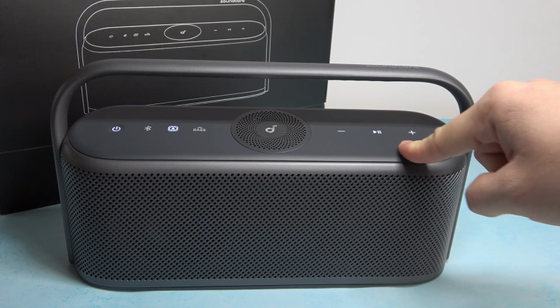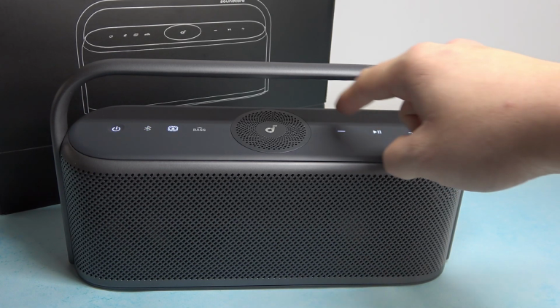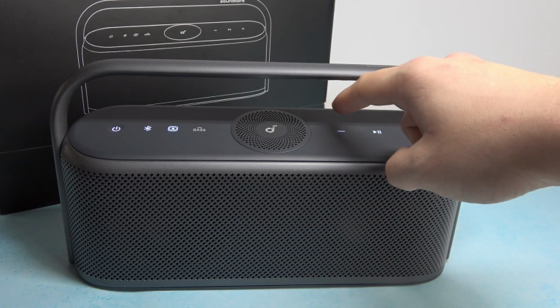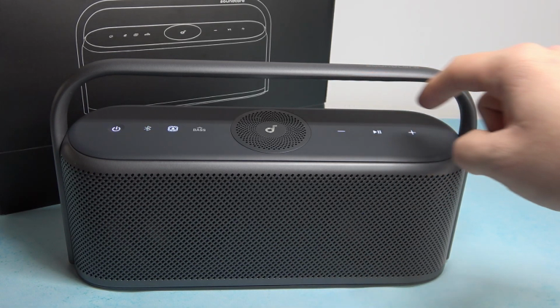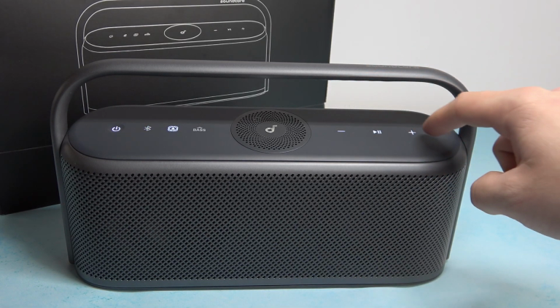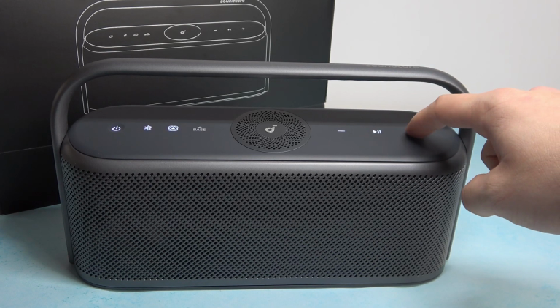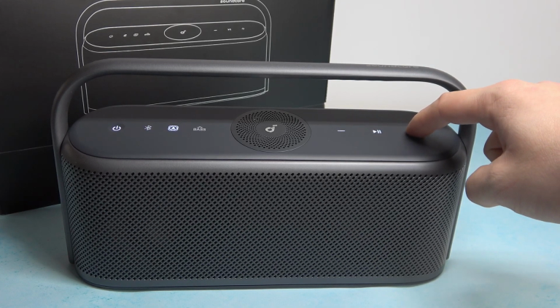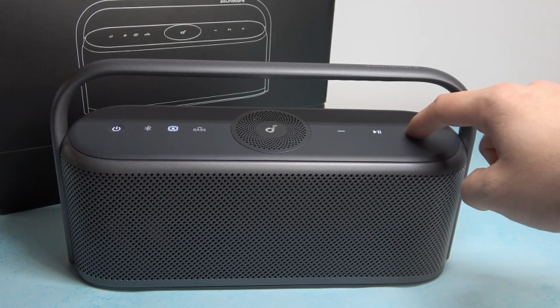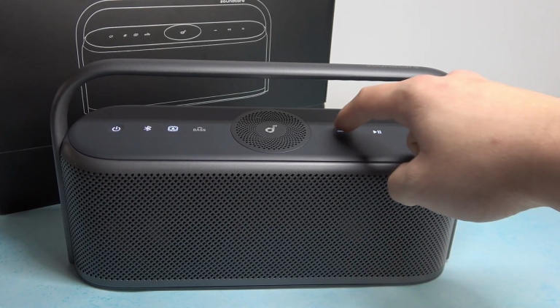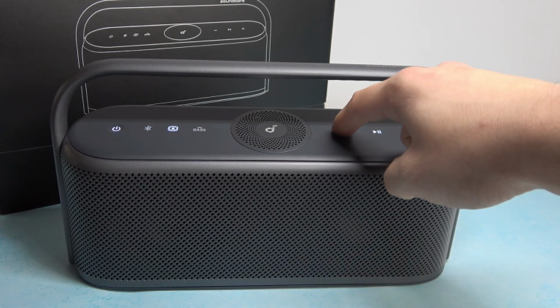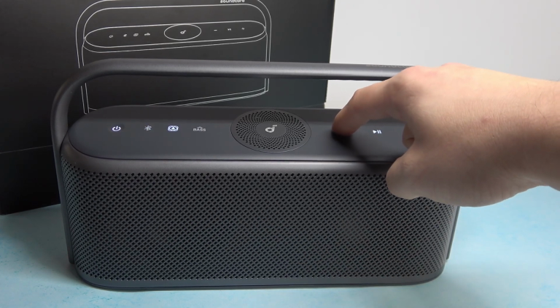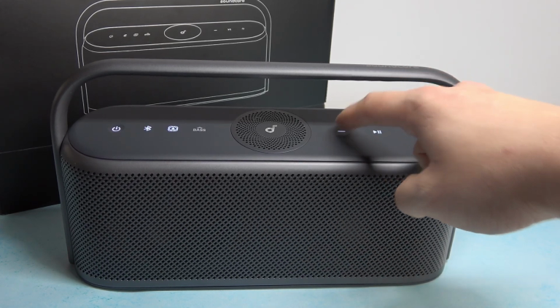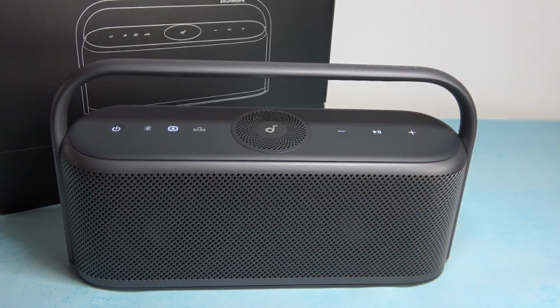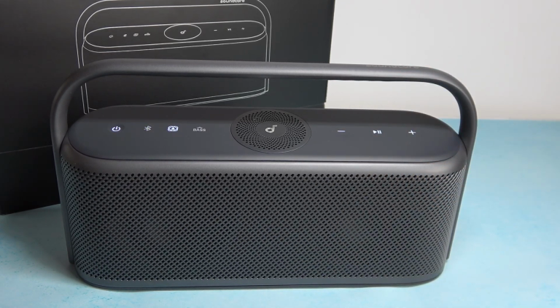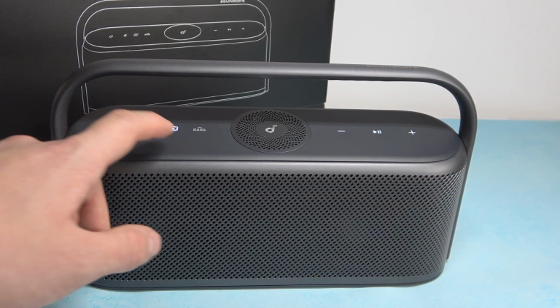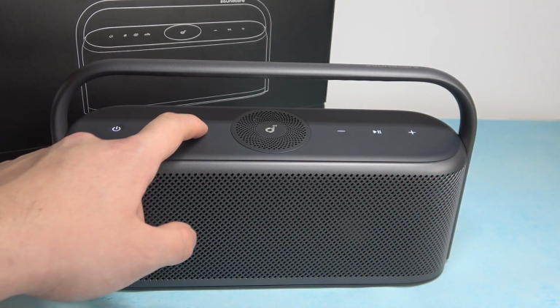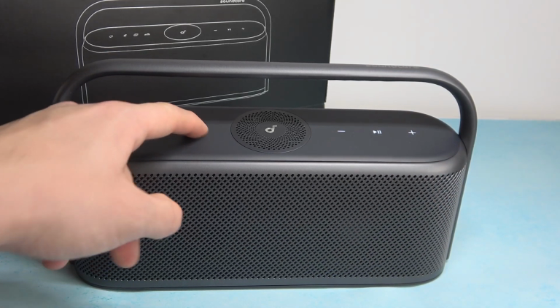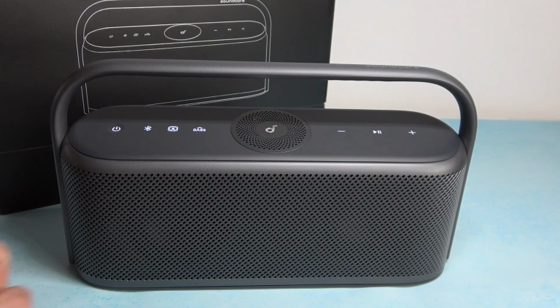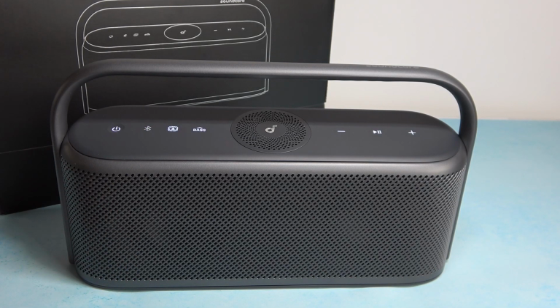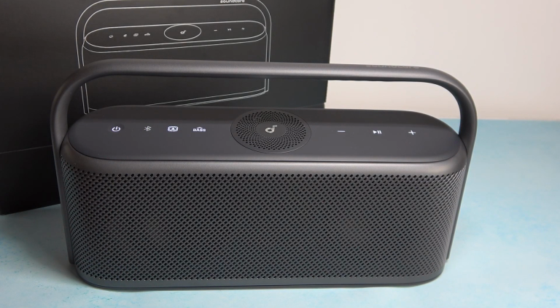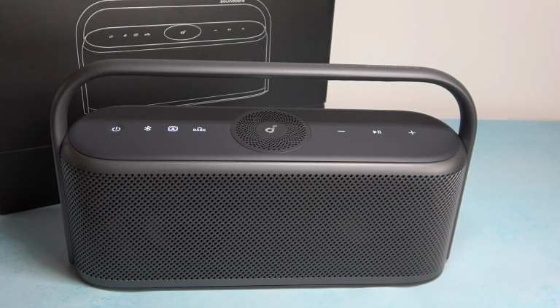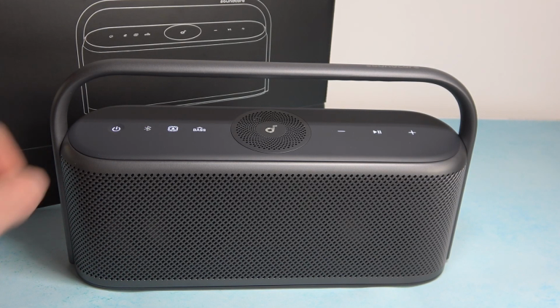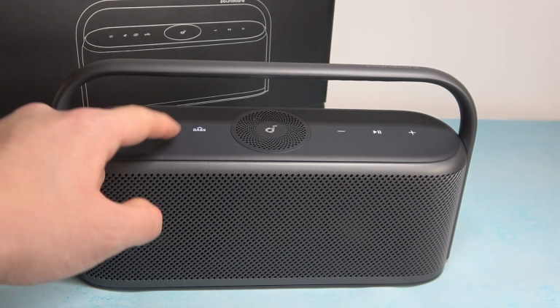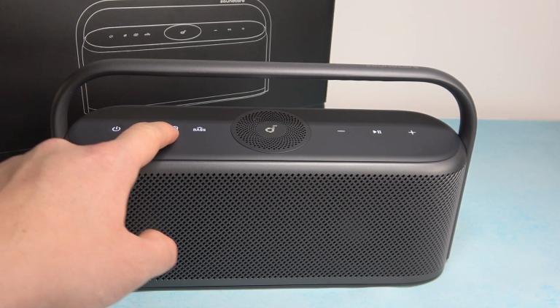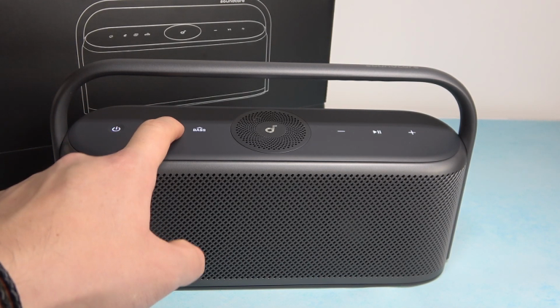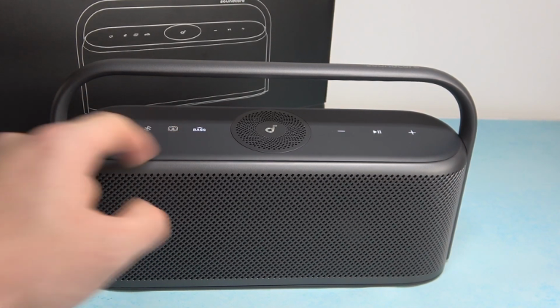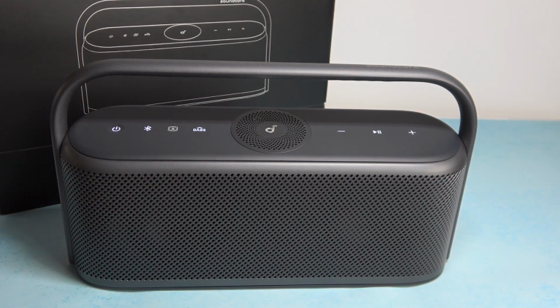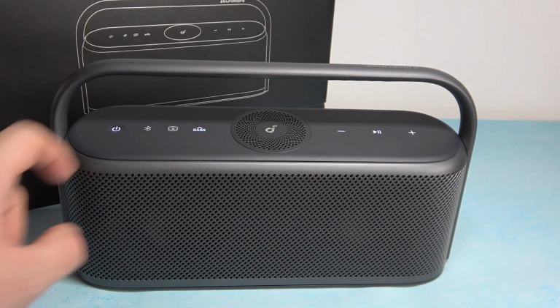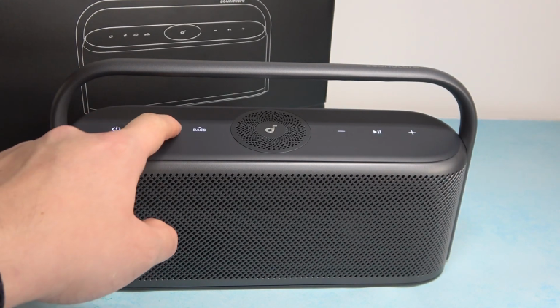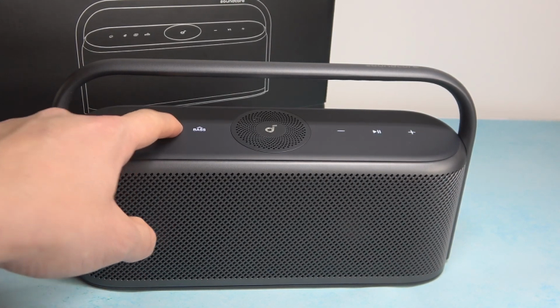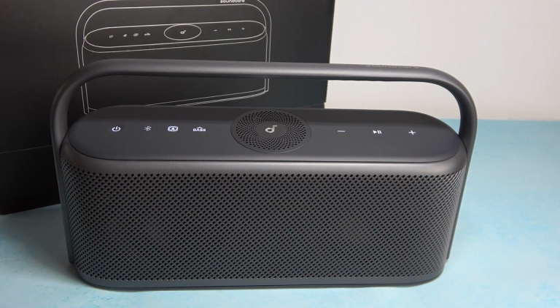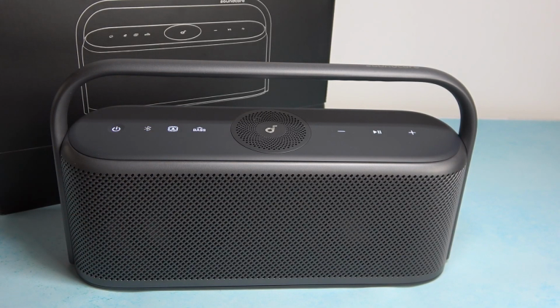You can use the plus button to increase volume and the minus button to decrease it. You can press the bass button to enhance bass, and press this button to enable or disable spatial sound.